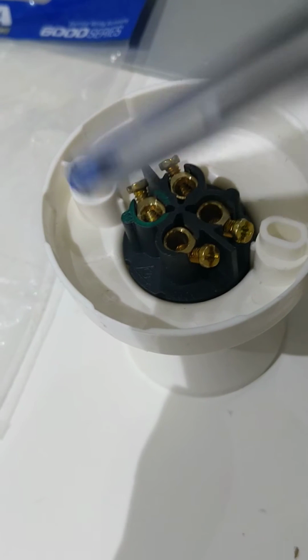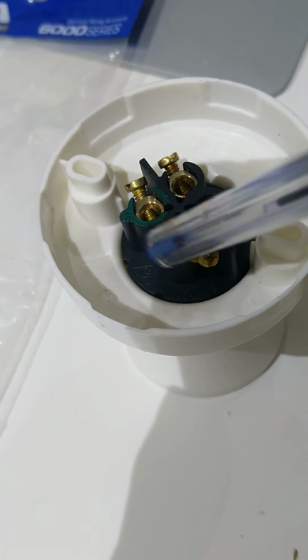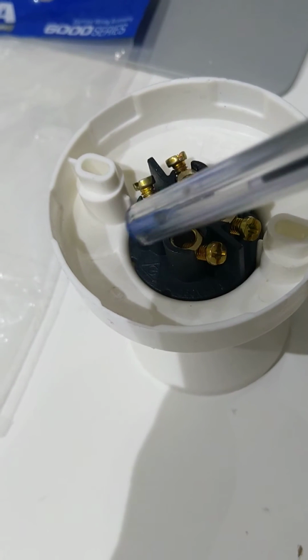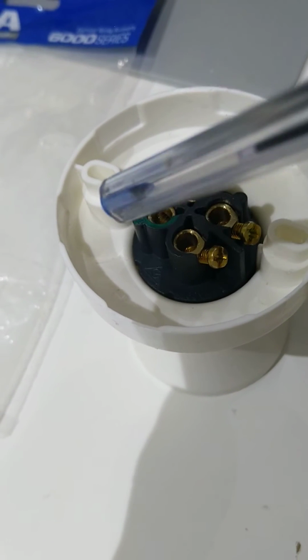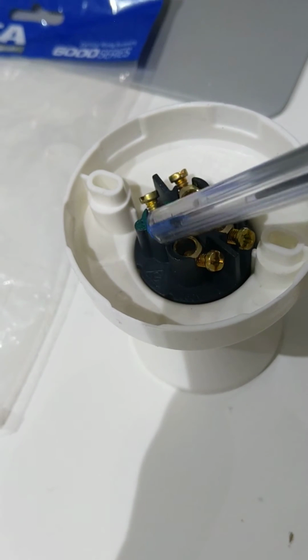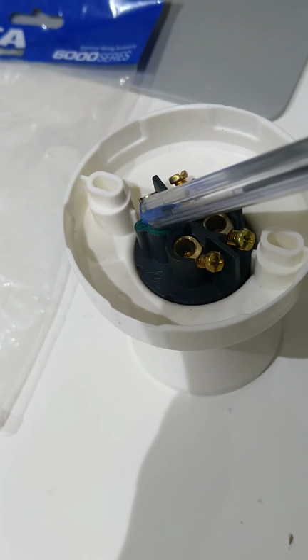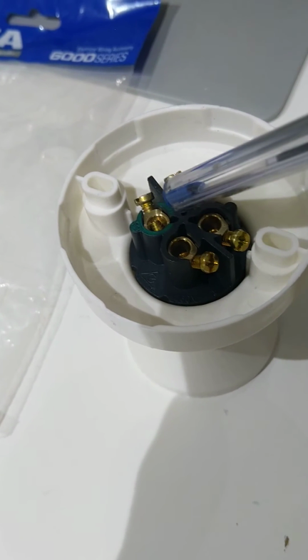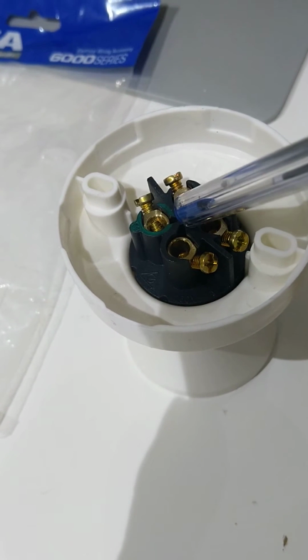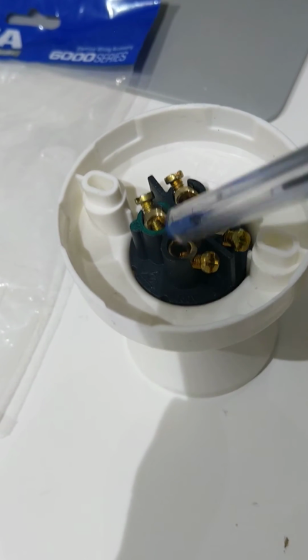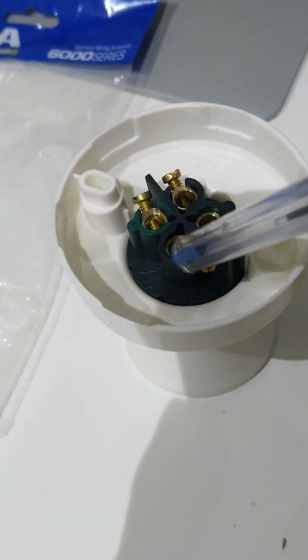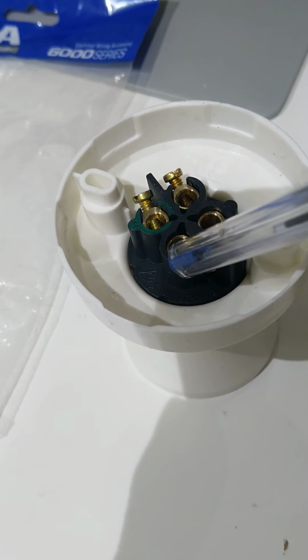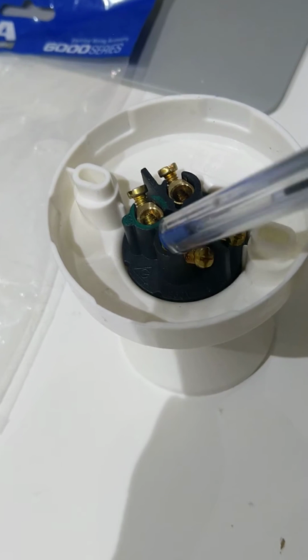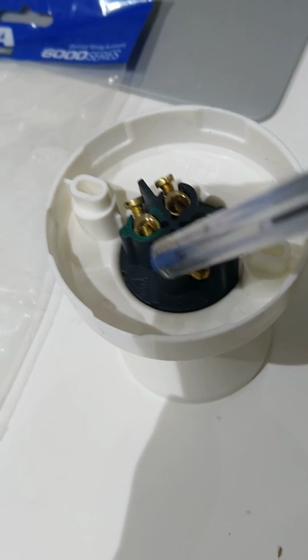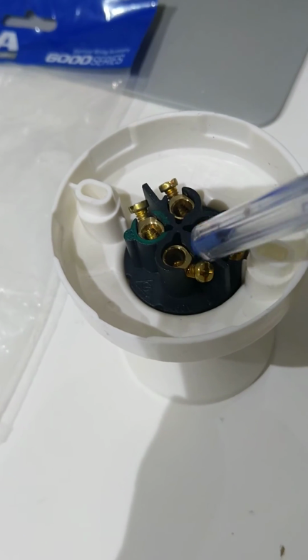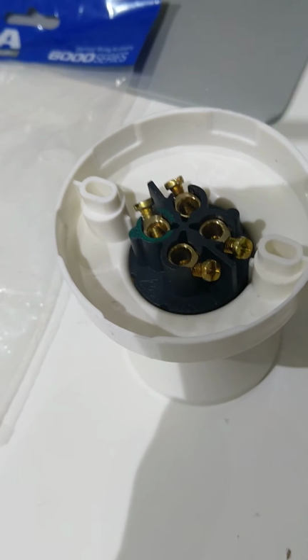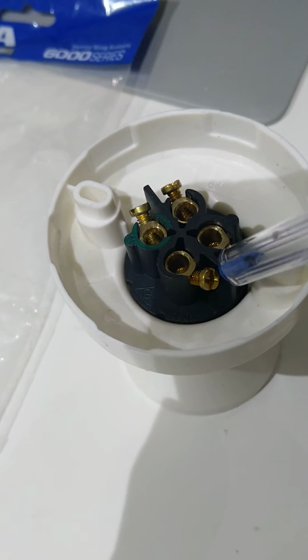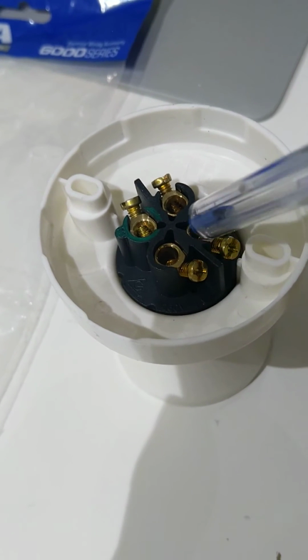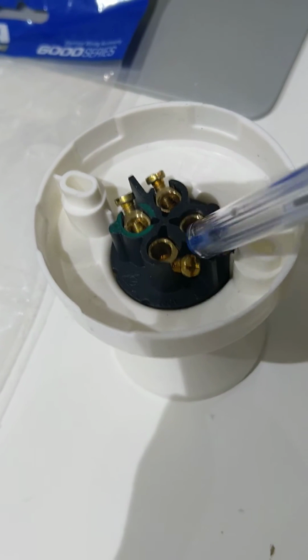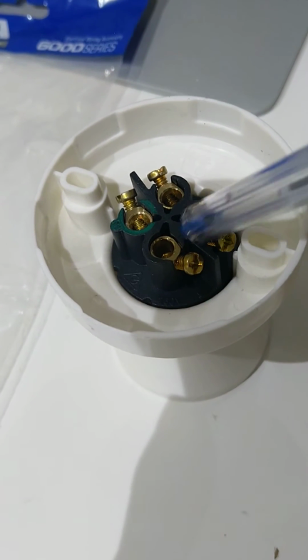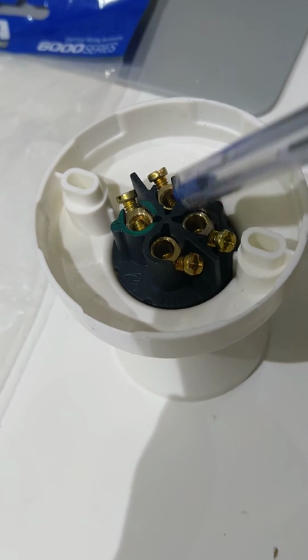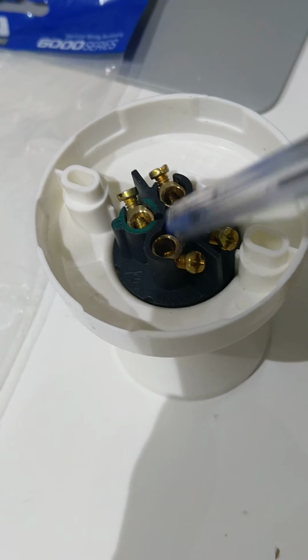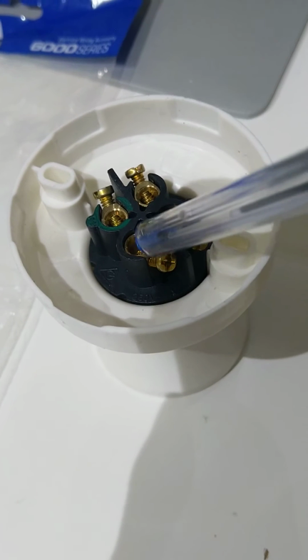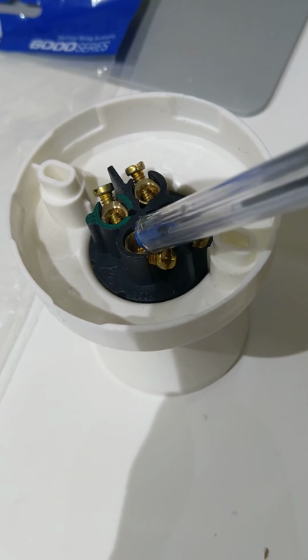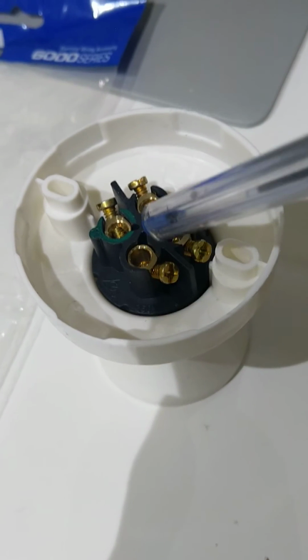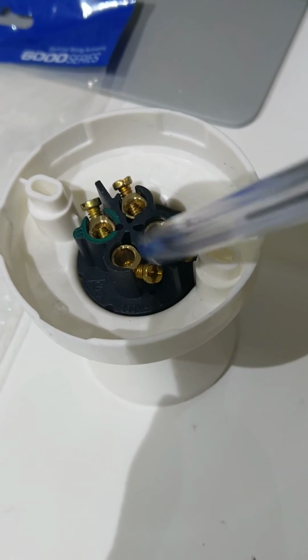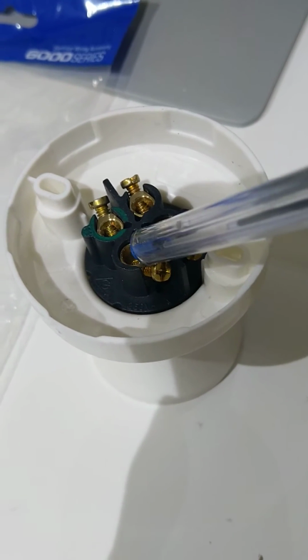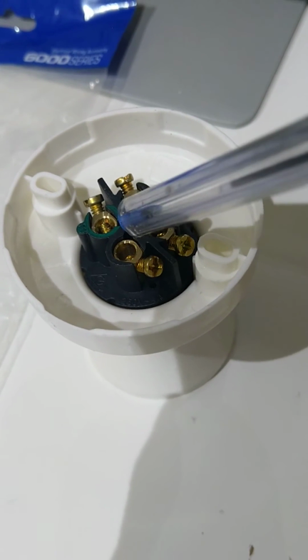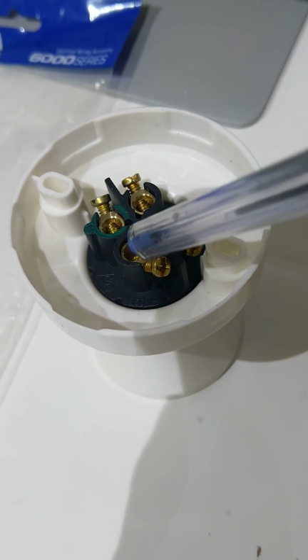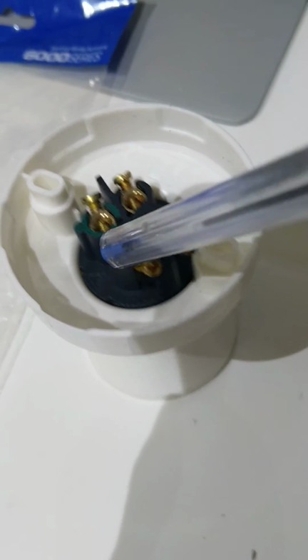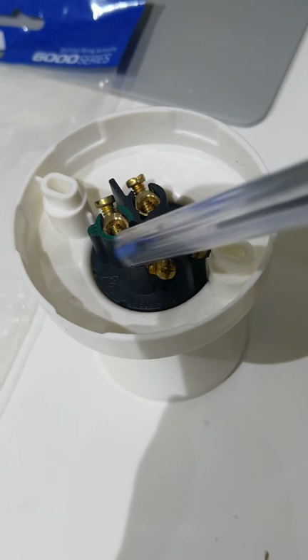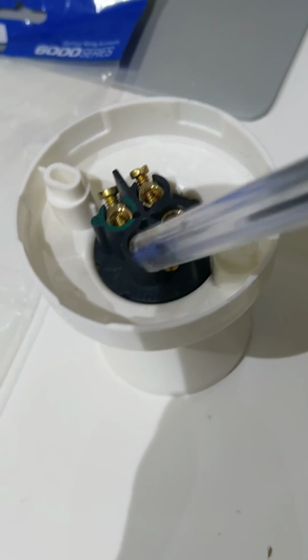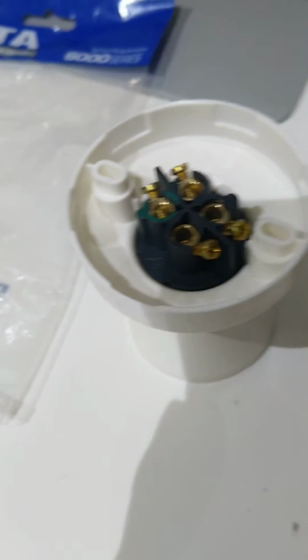For a three-core cable, you're going to put earth over here, live over here, and neutral over here, and tighten it. You can mount it on the ceiling or on an outside lighting line — anywhere you want.